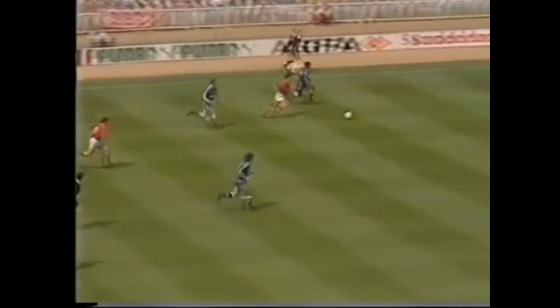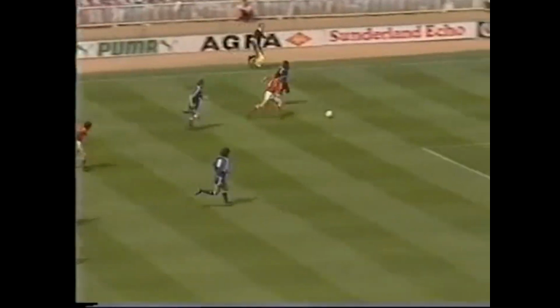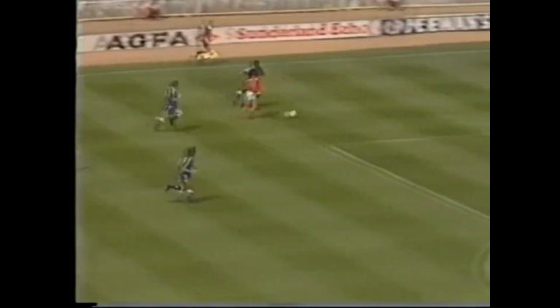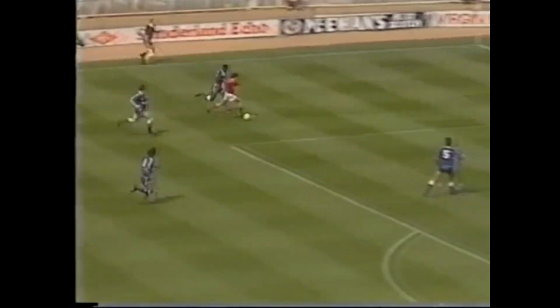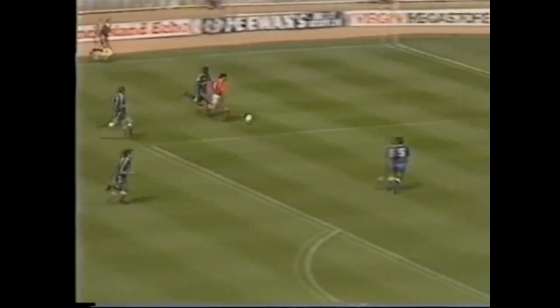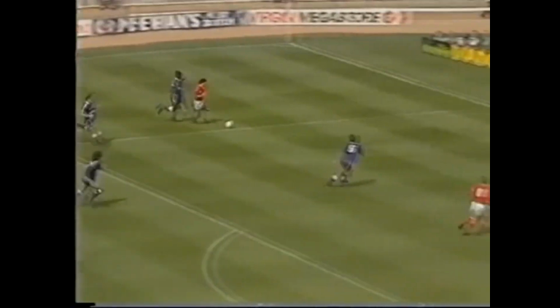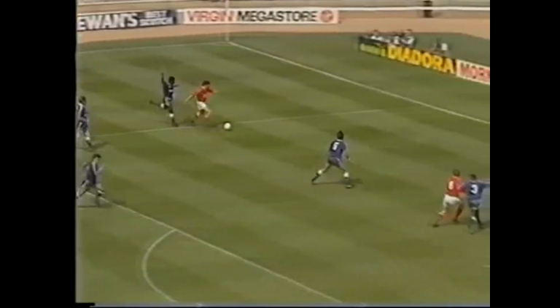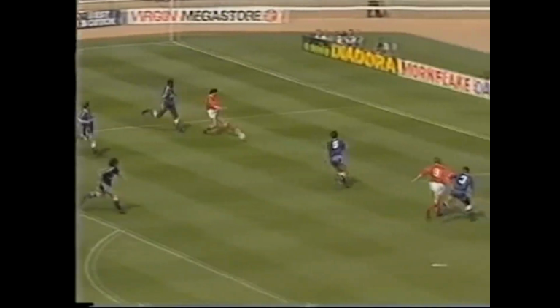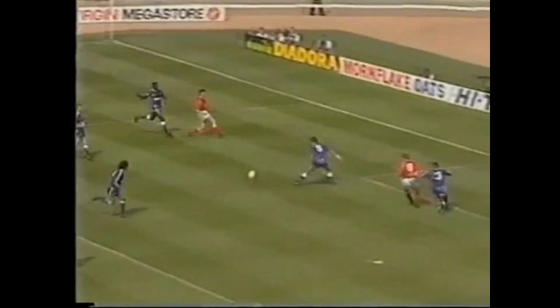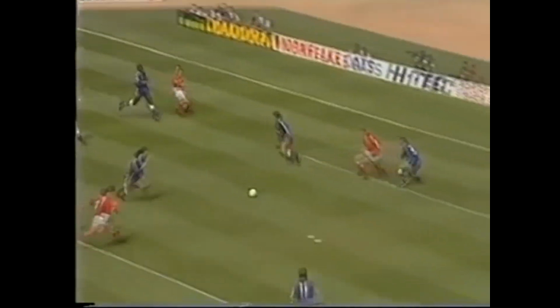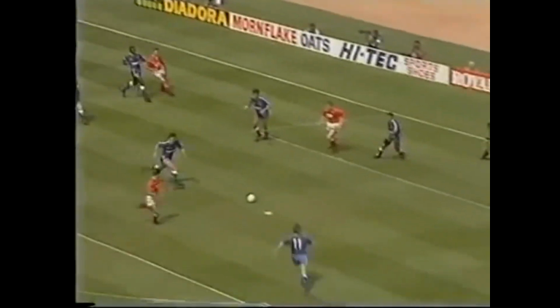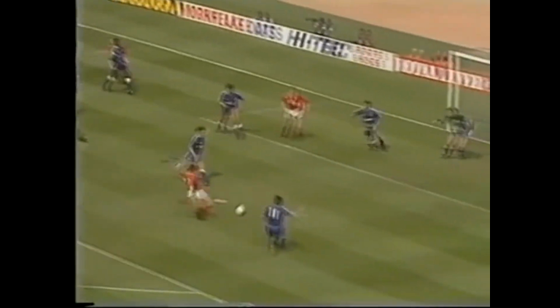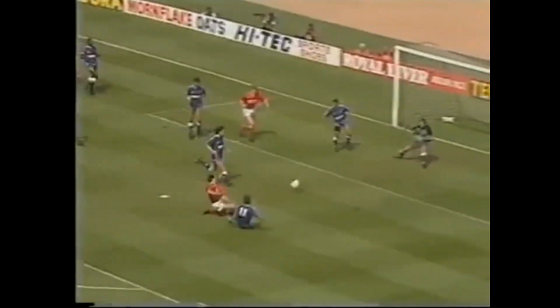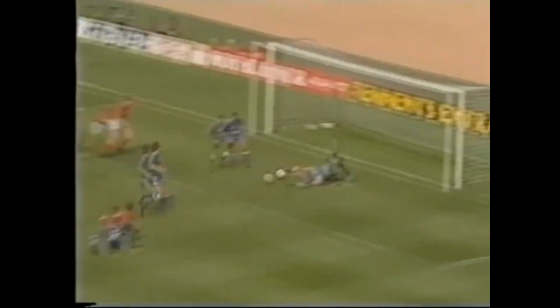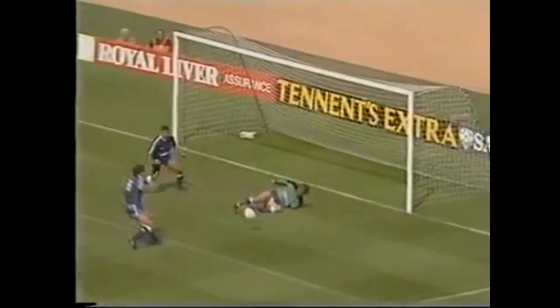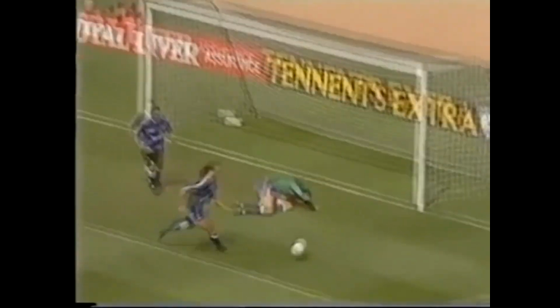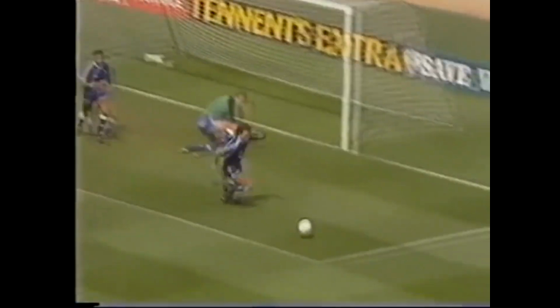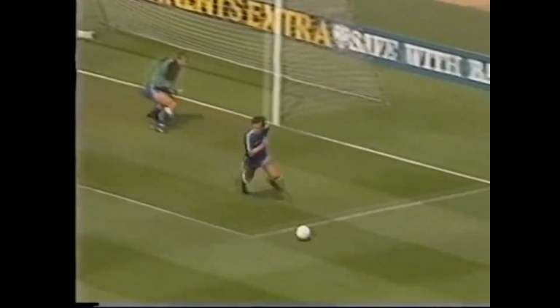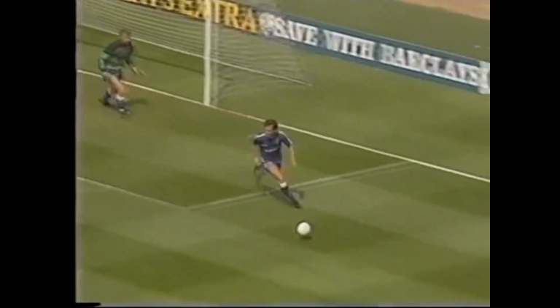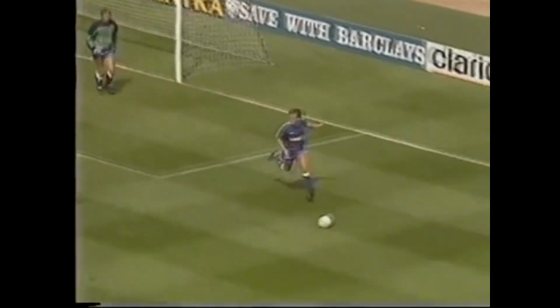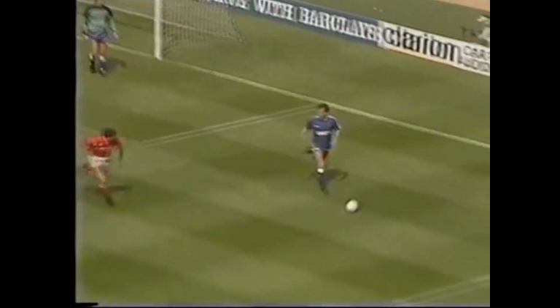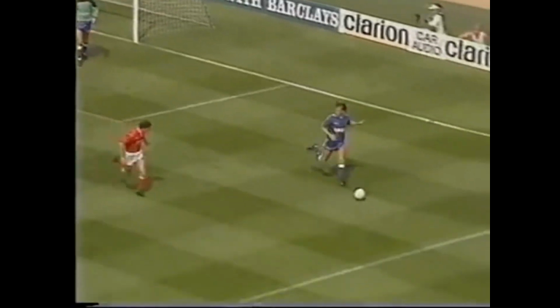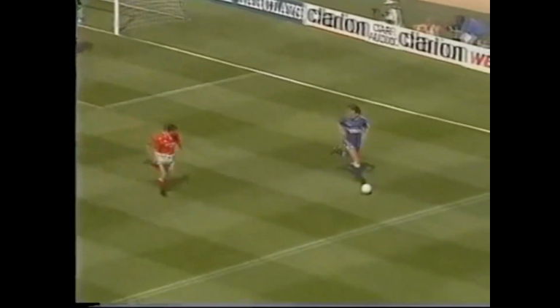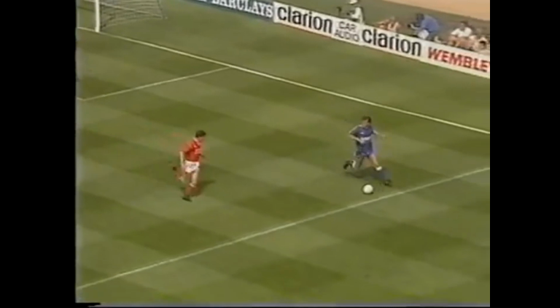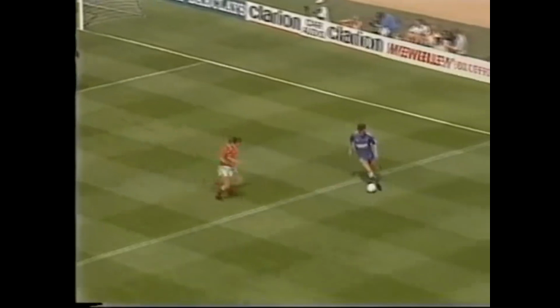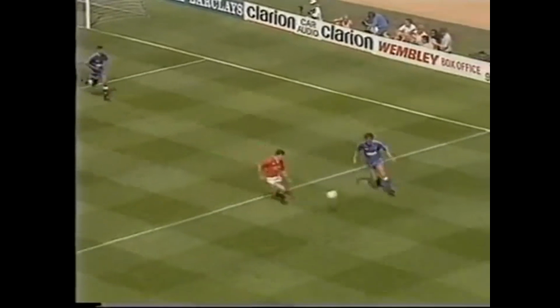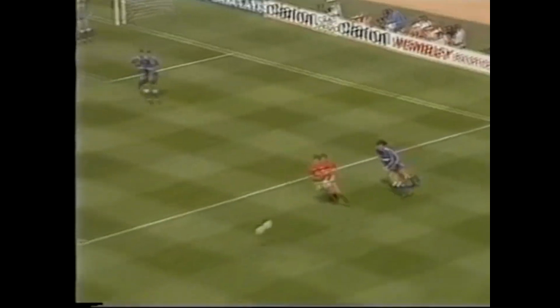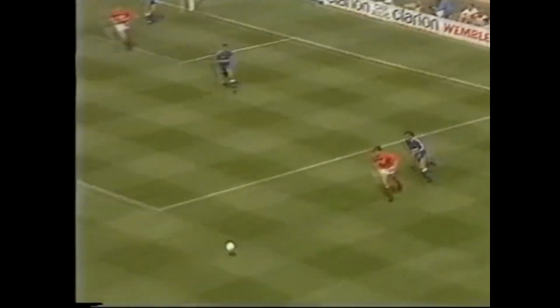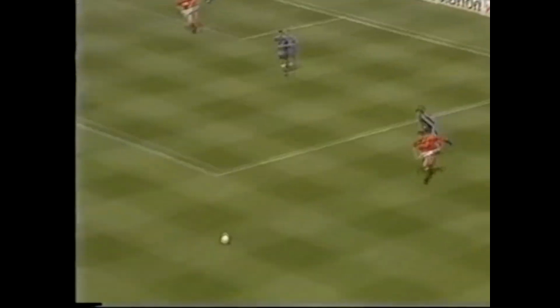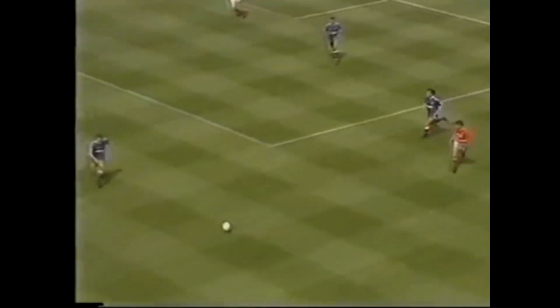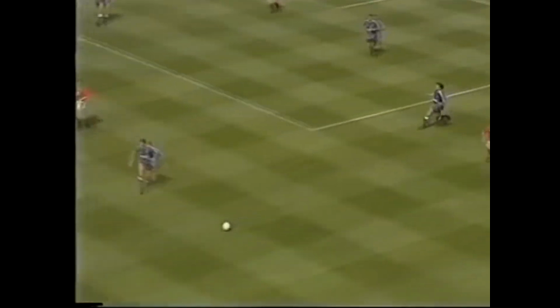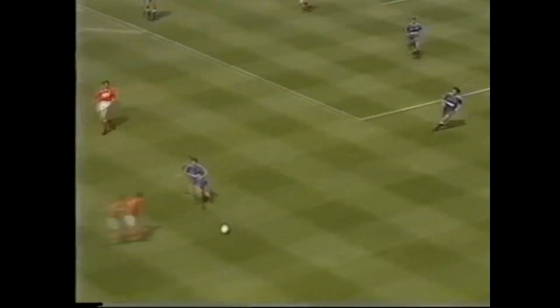Gets past three men. He's into the box. Here it is for Jones. Wonderful save by Tony Norman again, going the wrong way but stuck out the leg and kept it out.